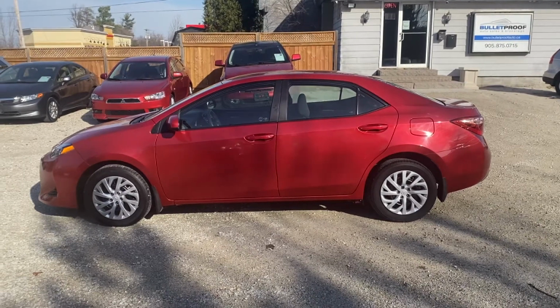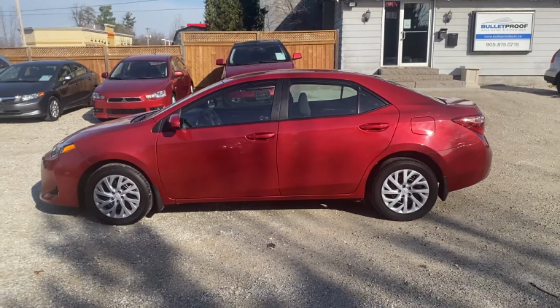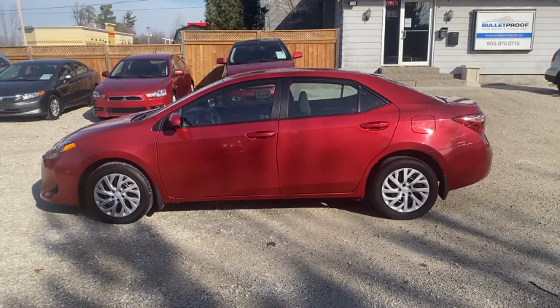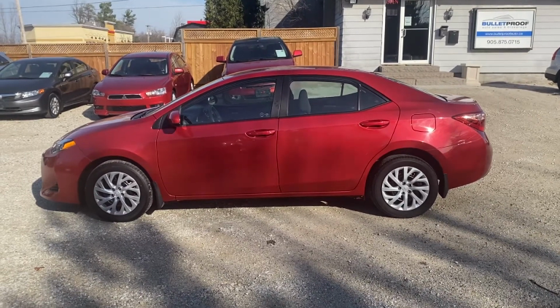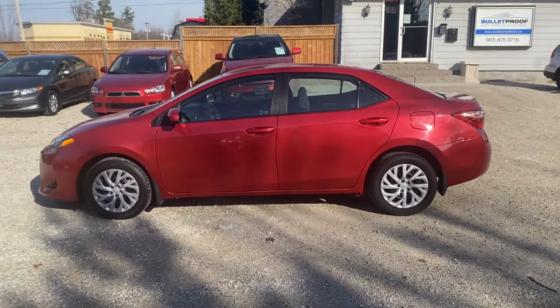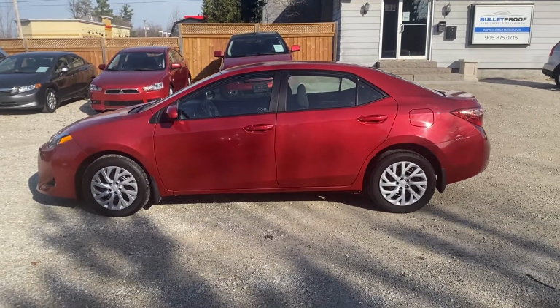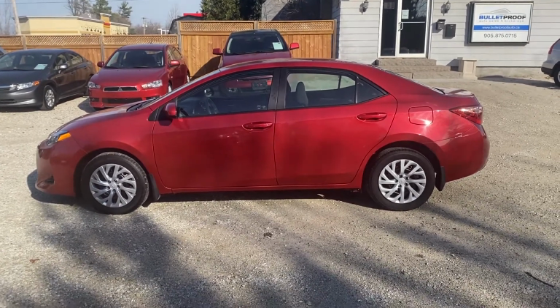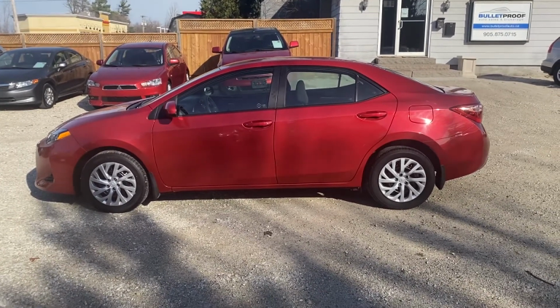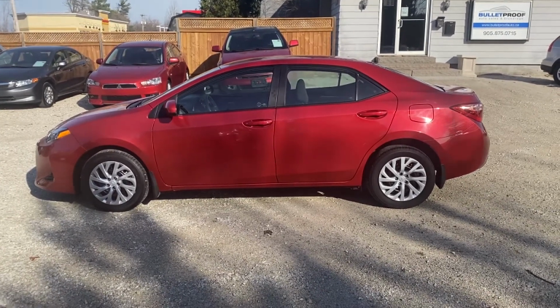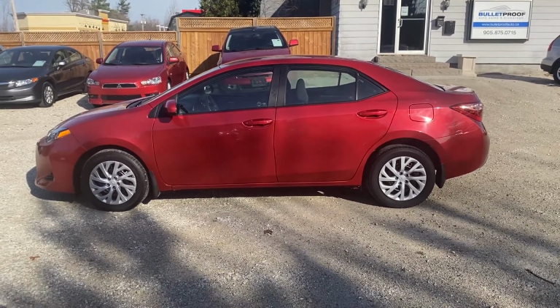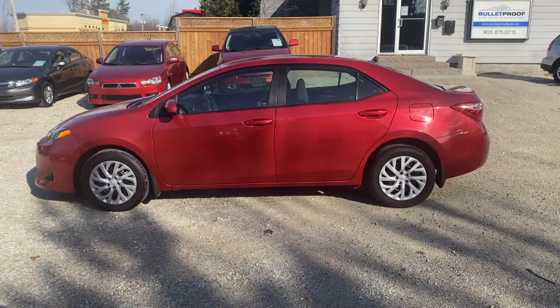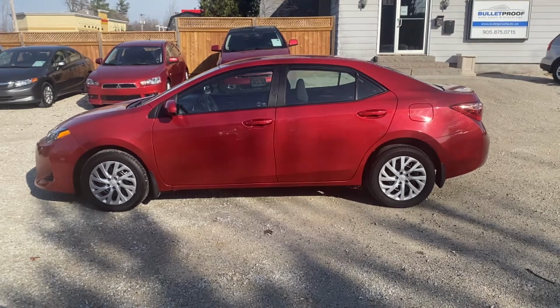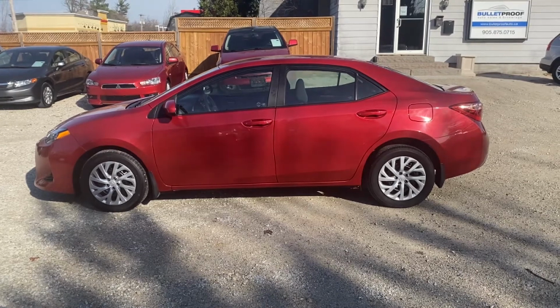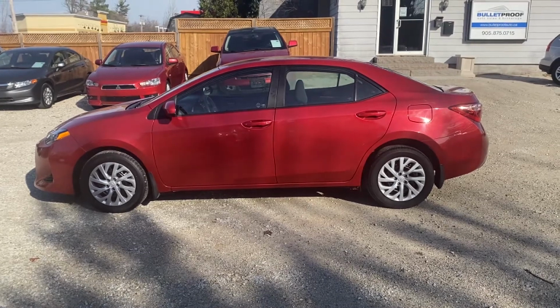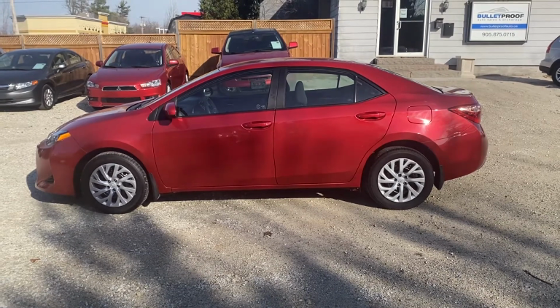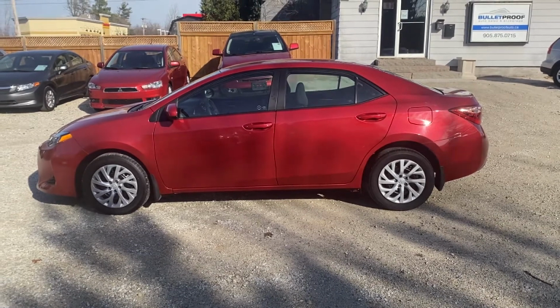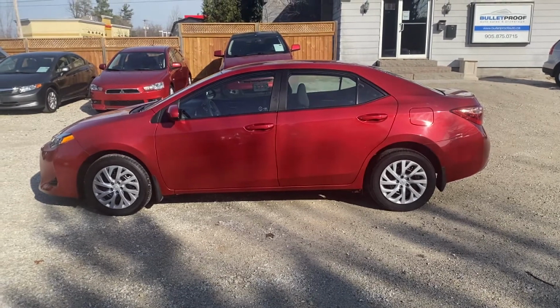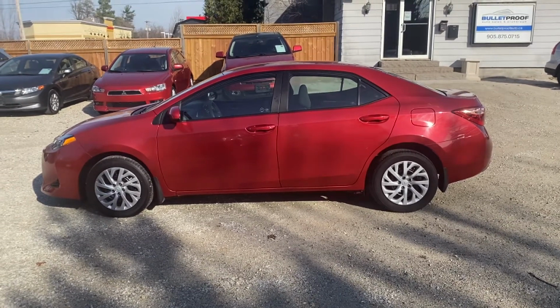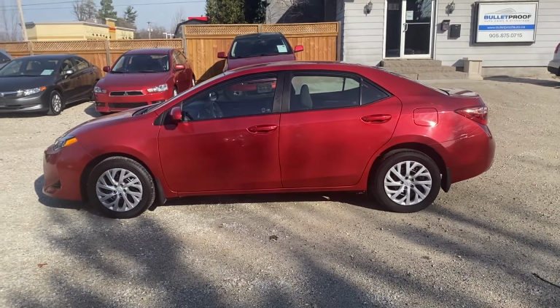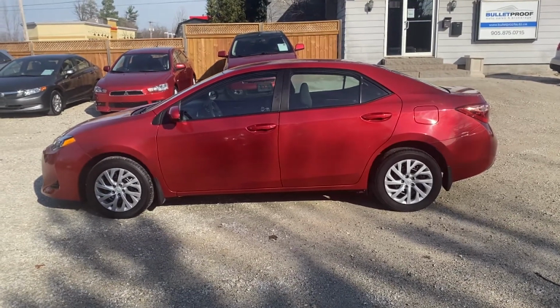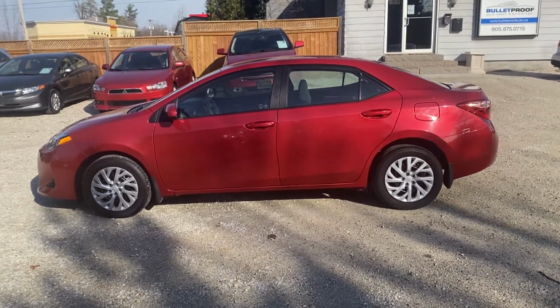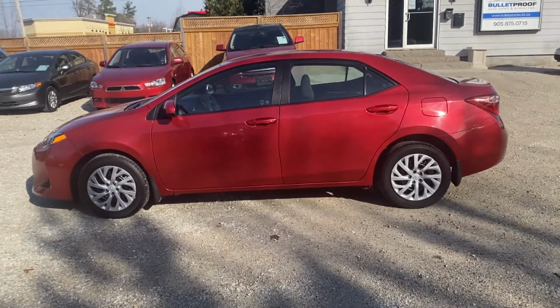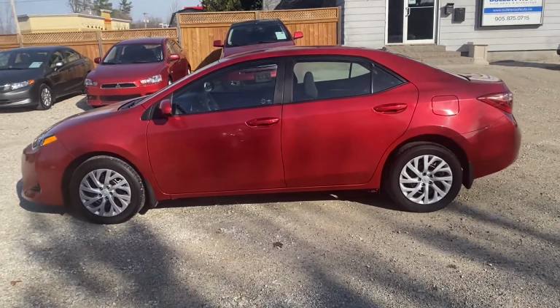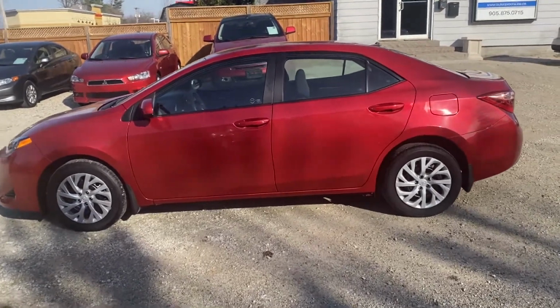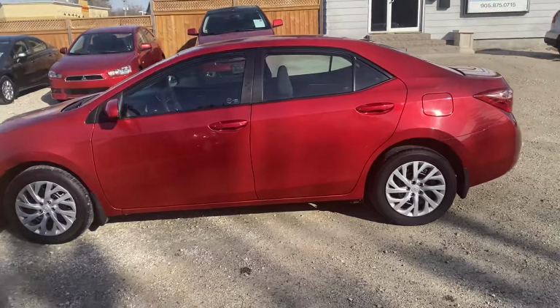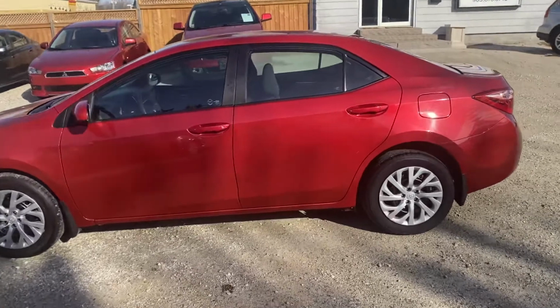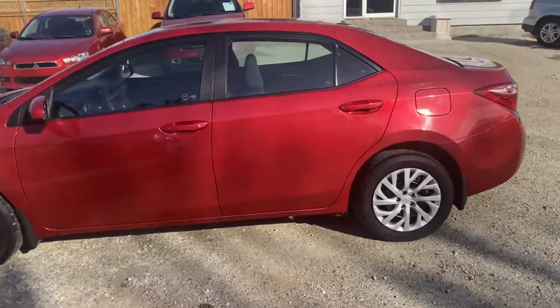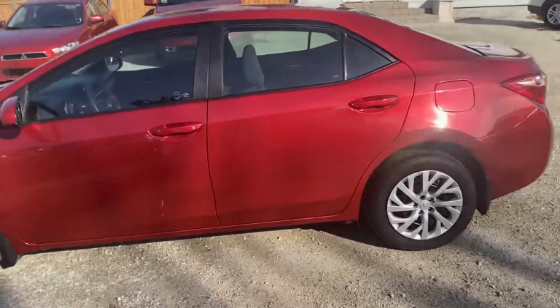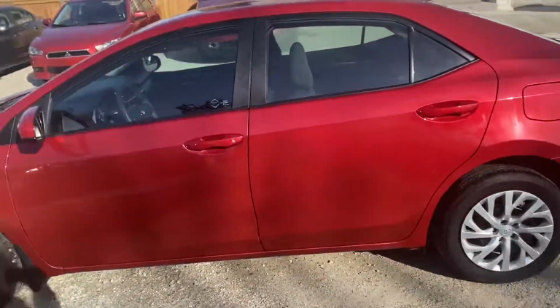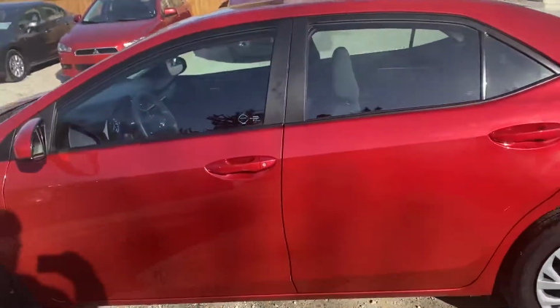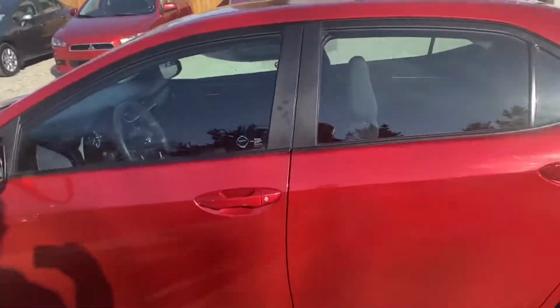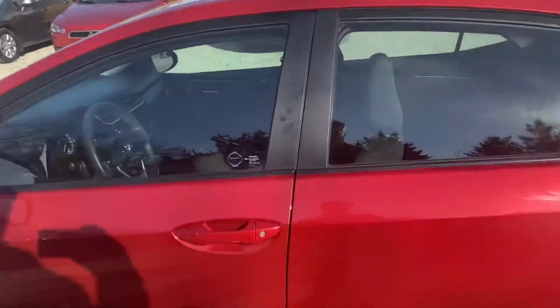Here's a really nice 2018 Toyota Corolla. This is a very low mileage vehicle at 25,000 kilometers, and it's an LE, so it's not a base model. With the LE you get an upgraded interior trim.